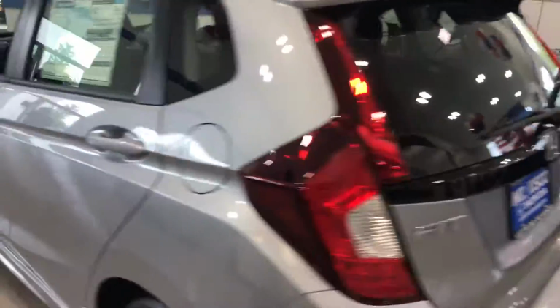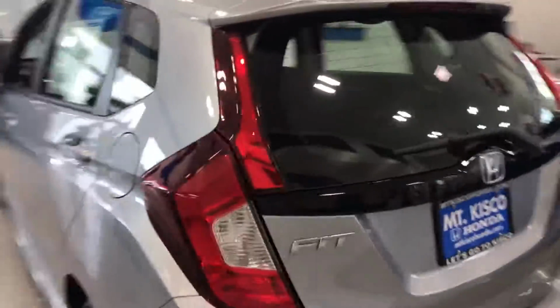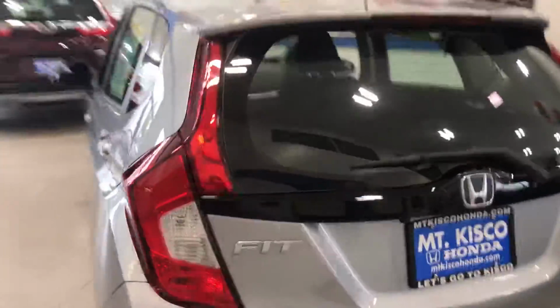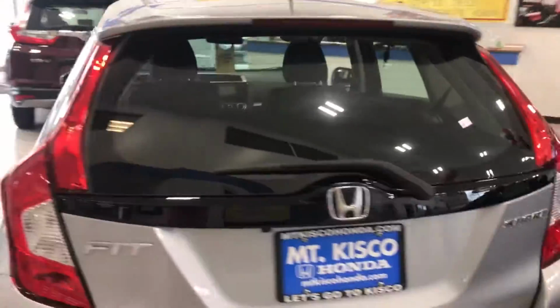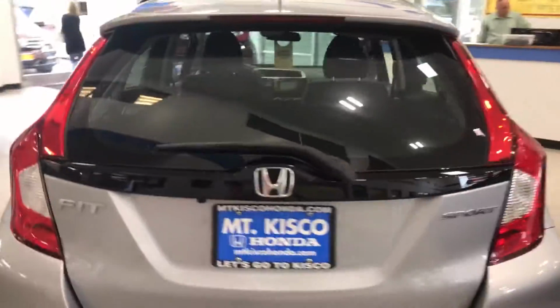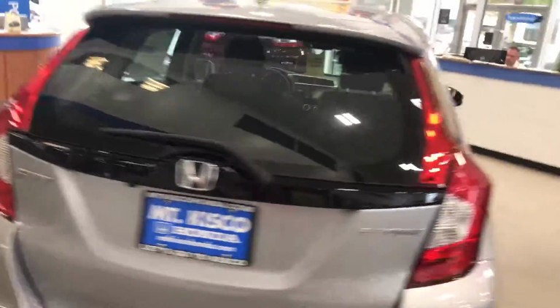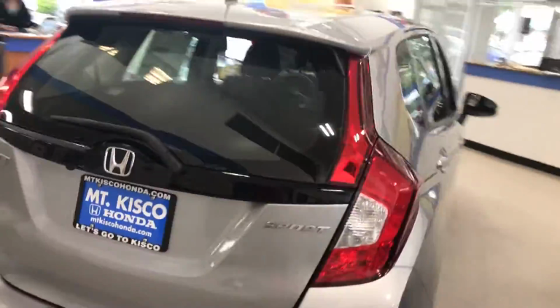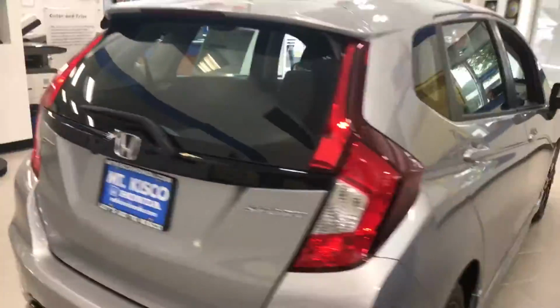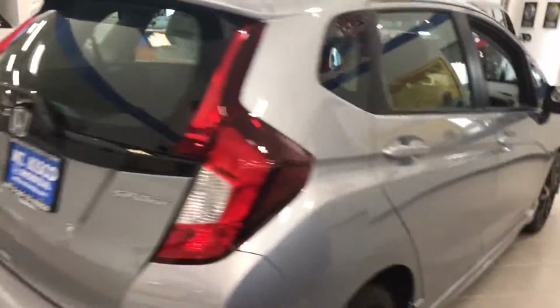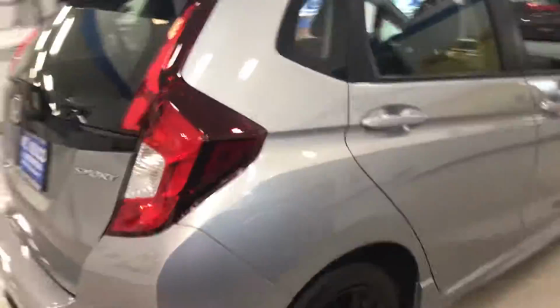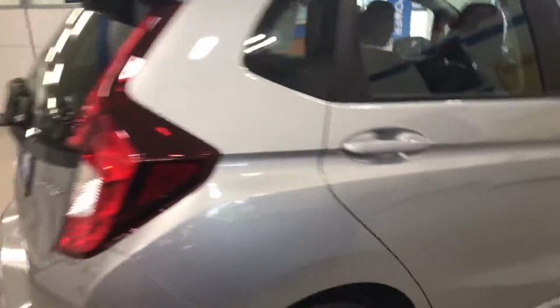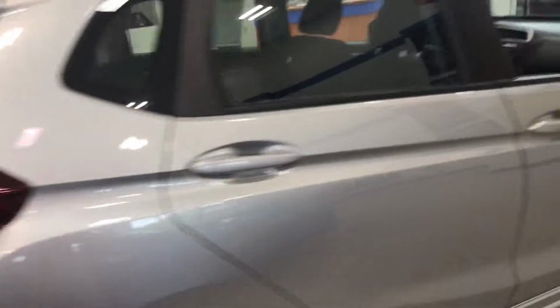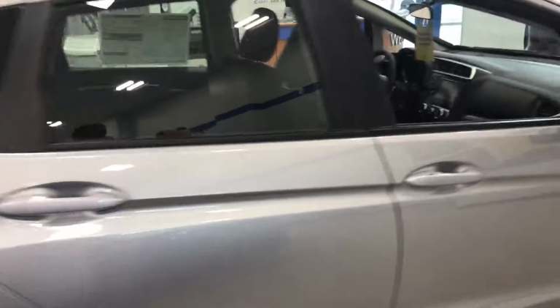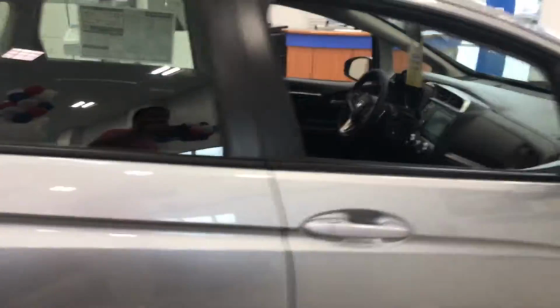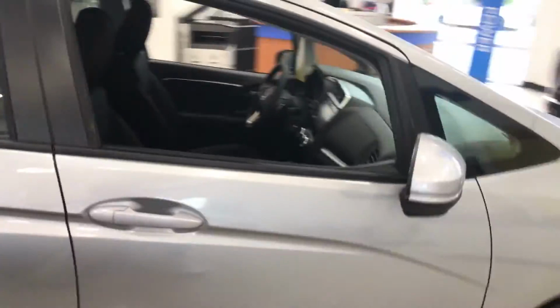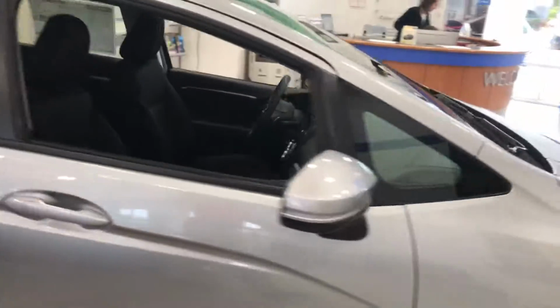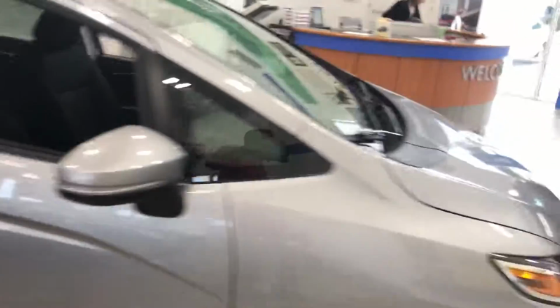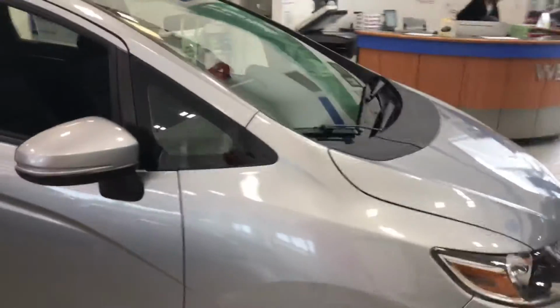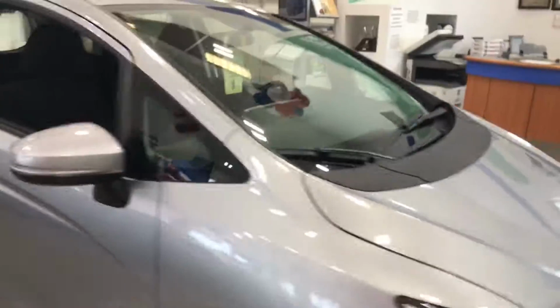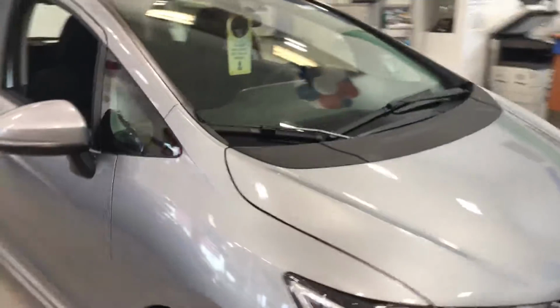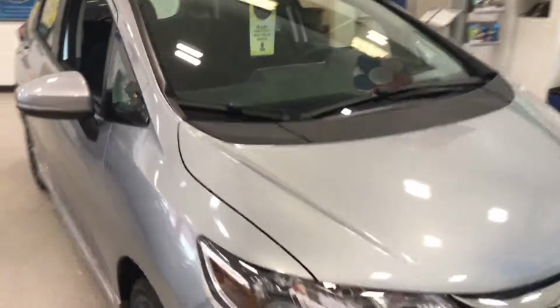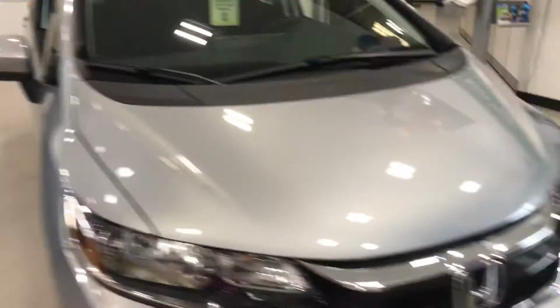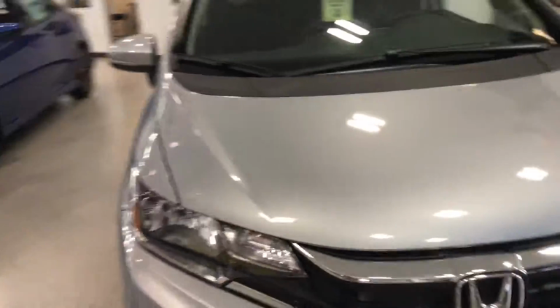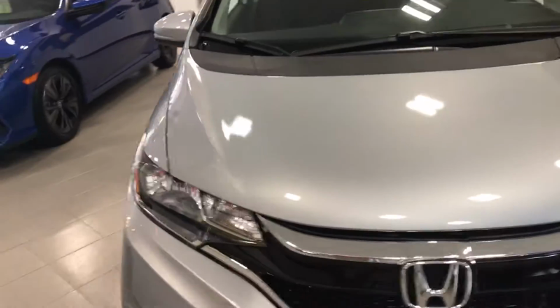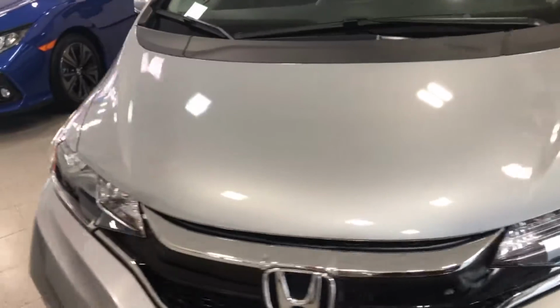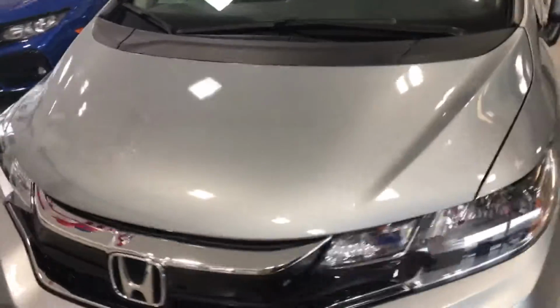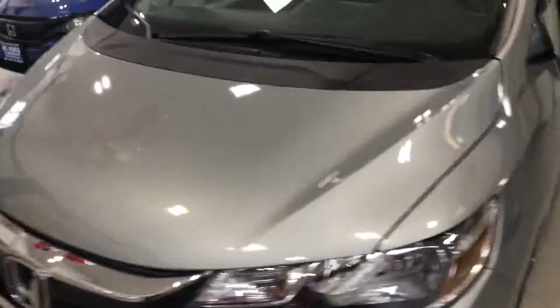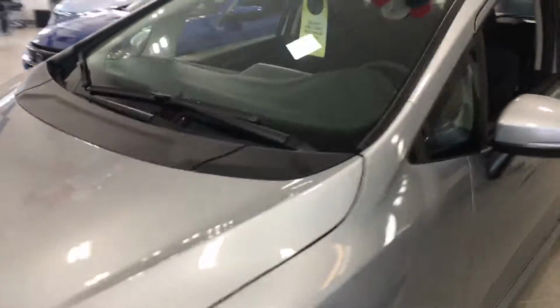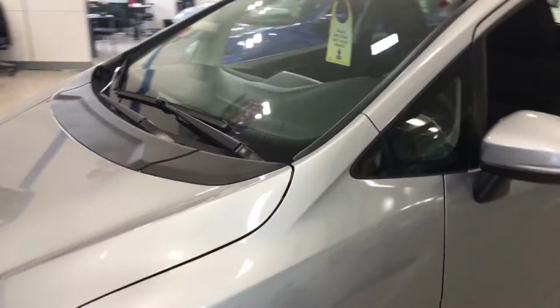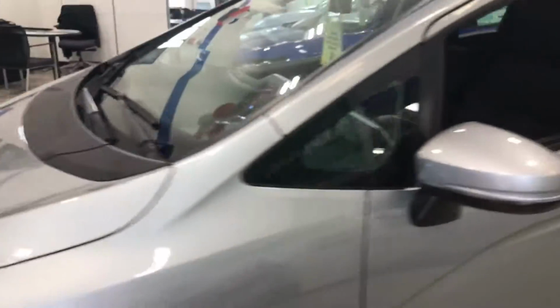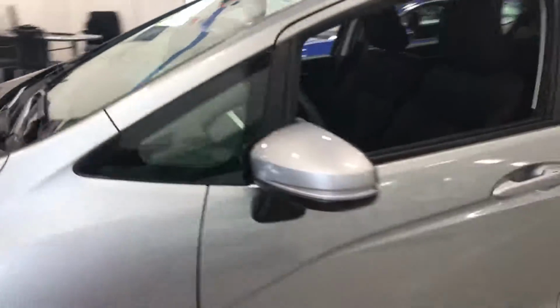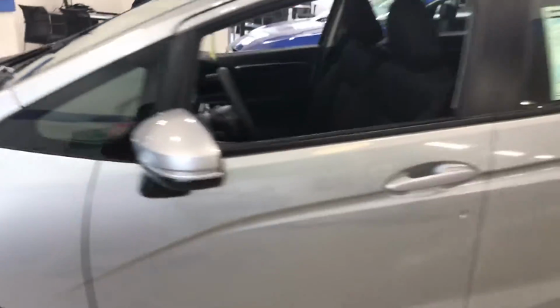With the 2018 Honda Fit LX, you do get Bluetooth and back camera, which are standard on all models. It is a five-star safety vehicle. It got a nice little refresh with the 2018 model, so you get a beautiful look — very sharp.